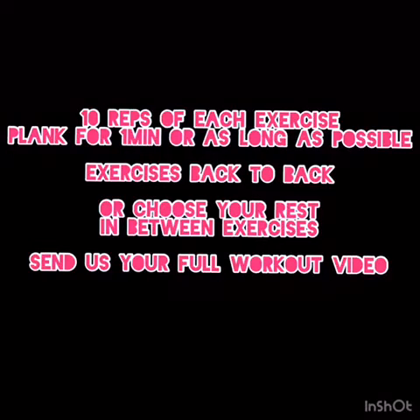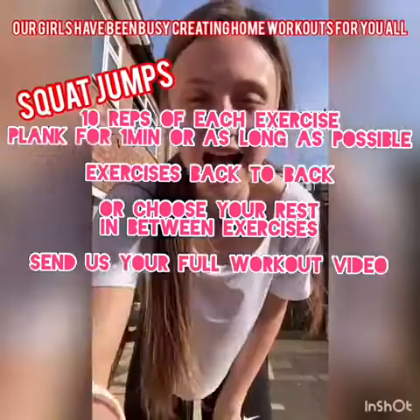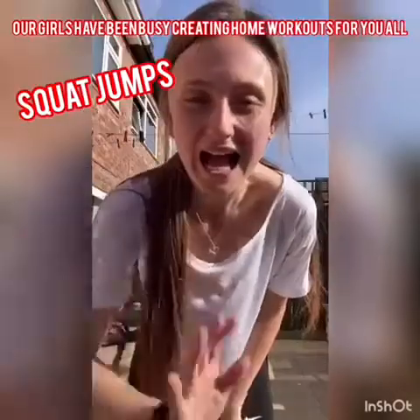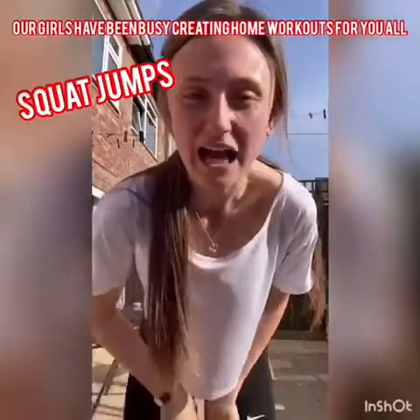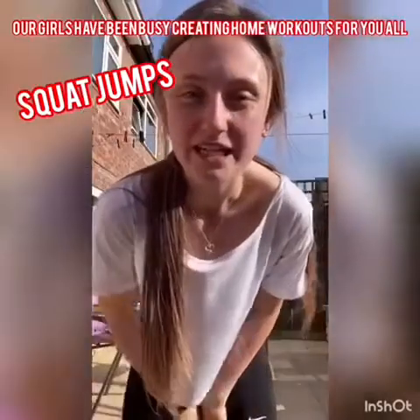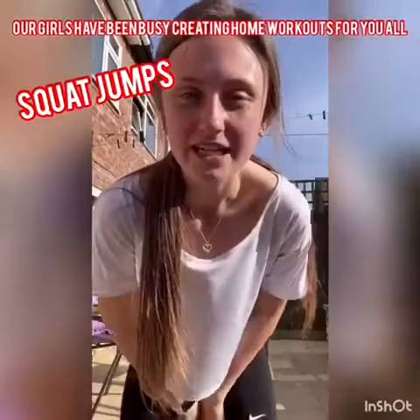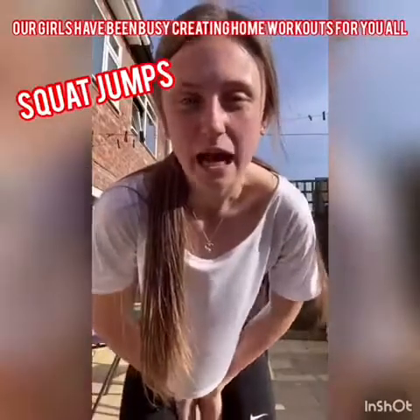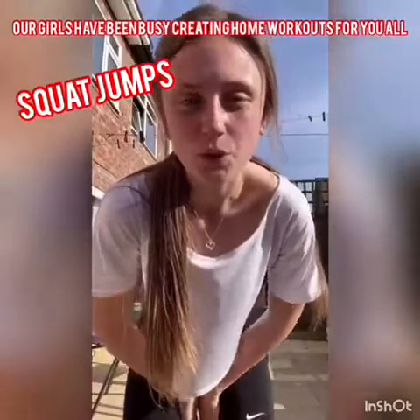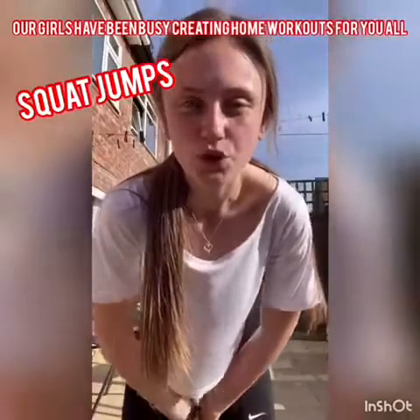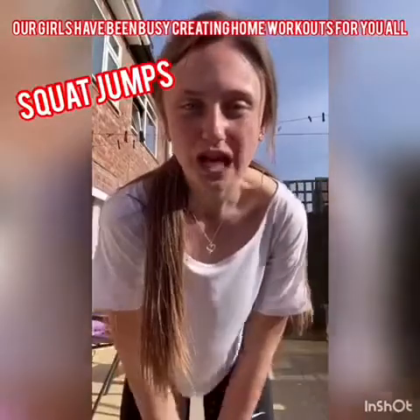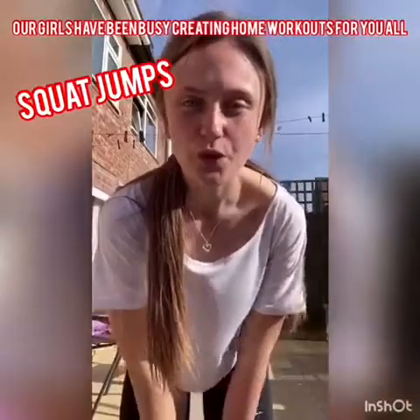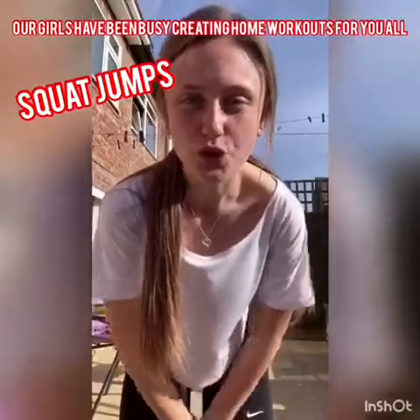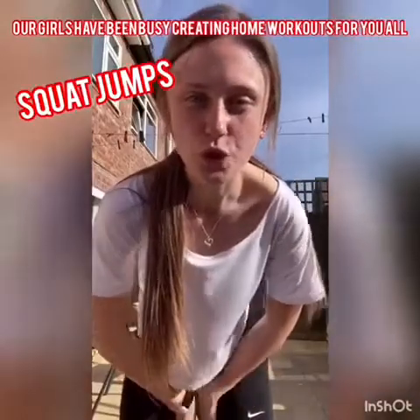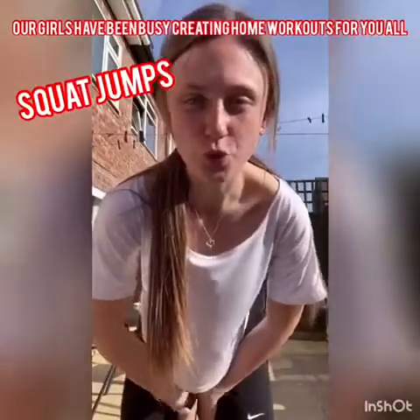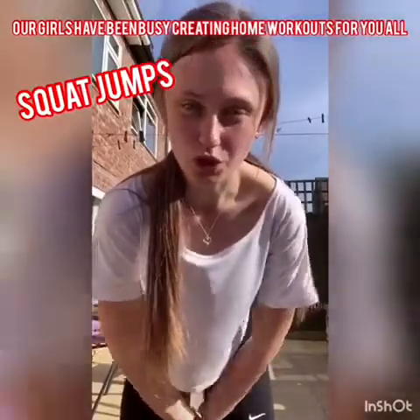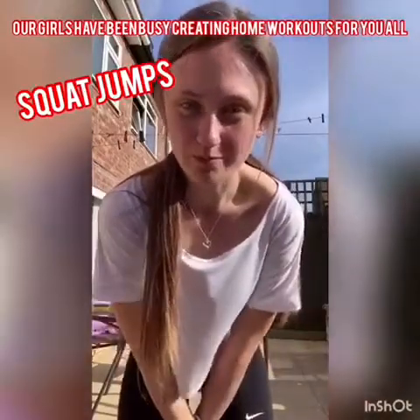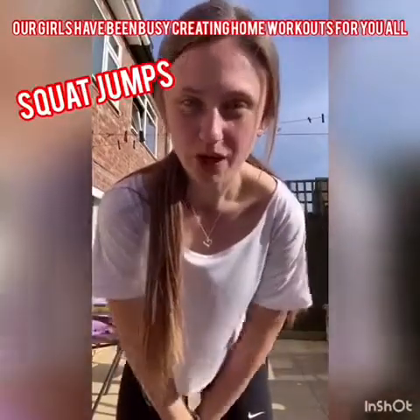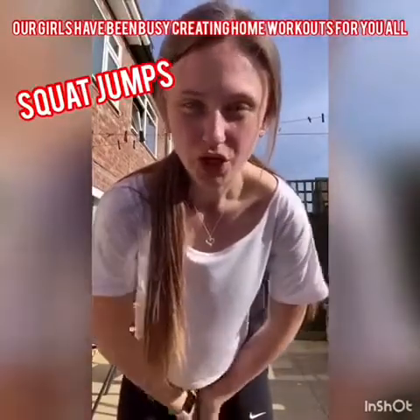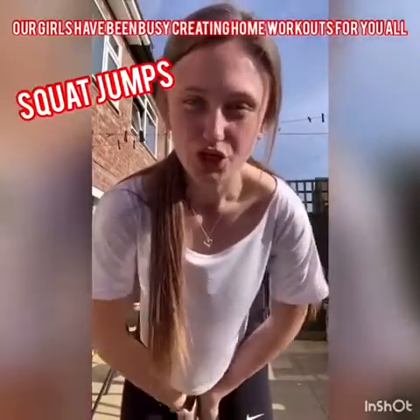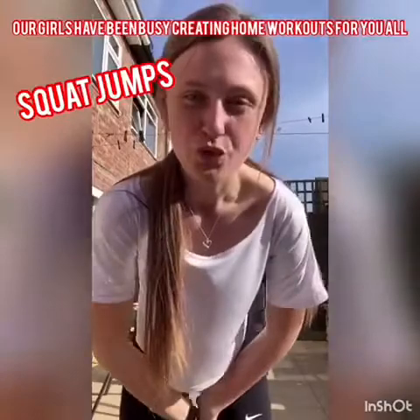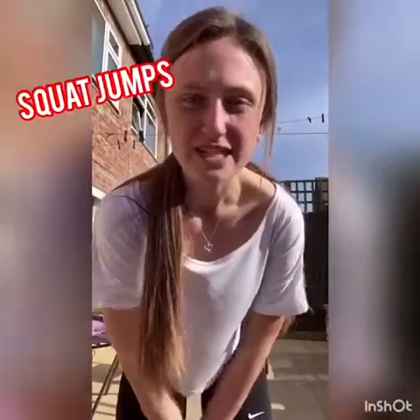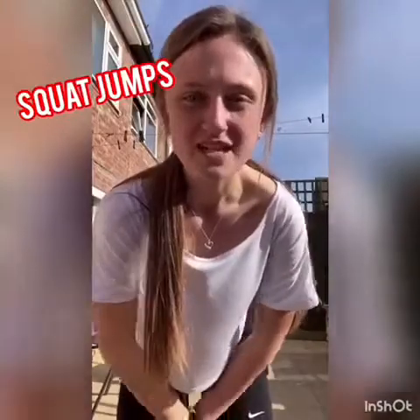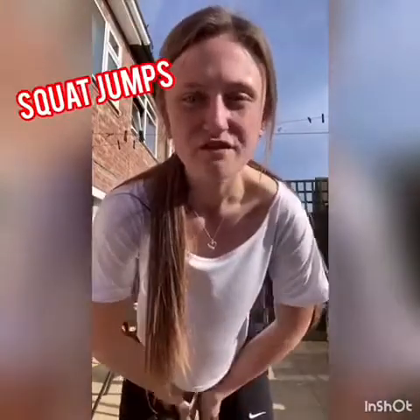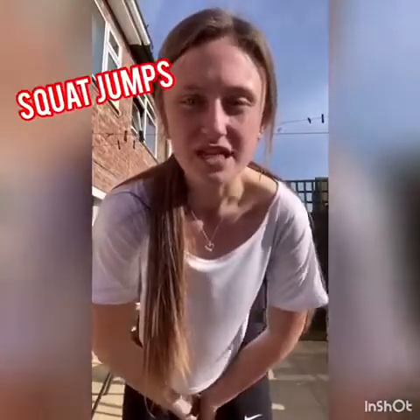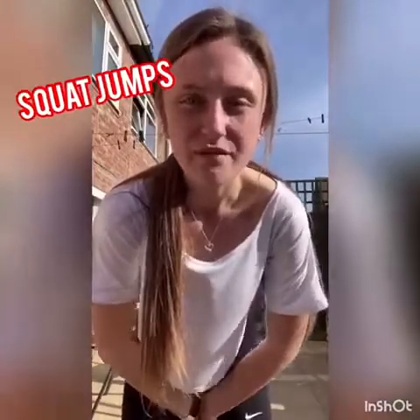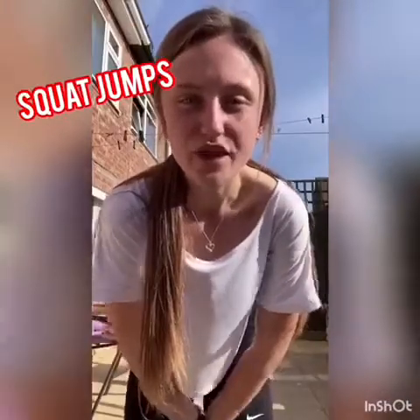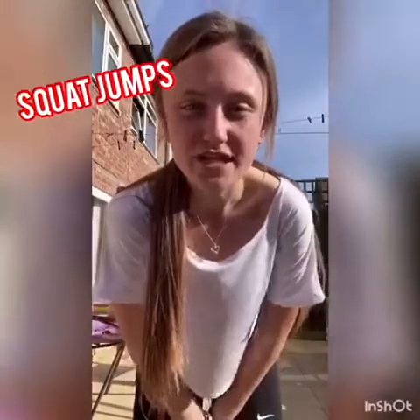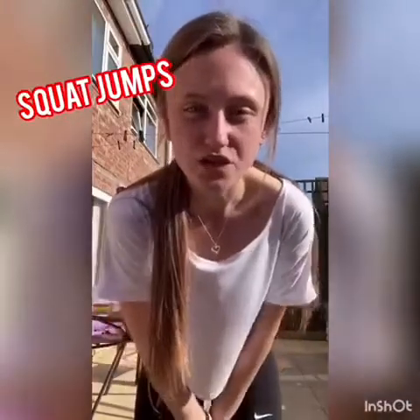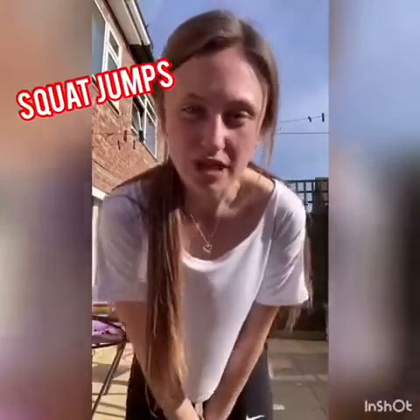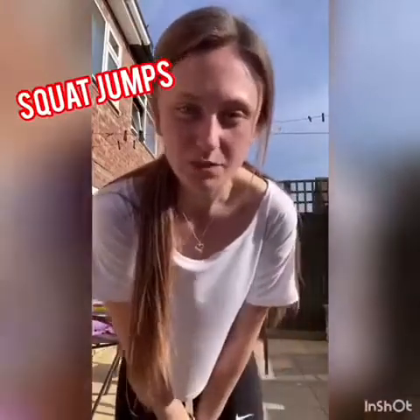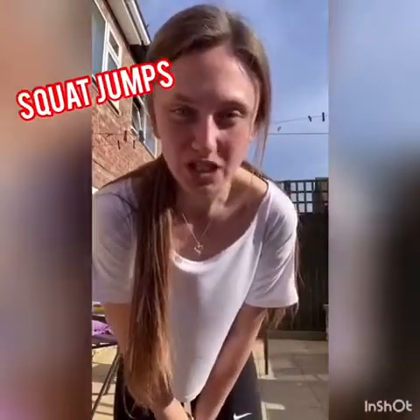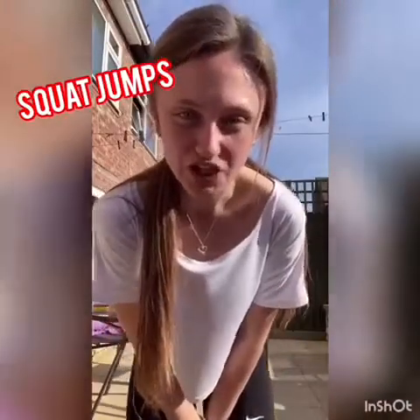Hi, I'm Katie and I'm going to show you how to do a squat jump. You should do three sets of these, having 30 seconds rest between each 10.